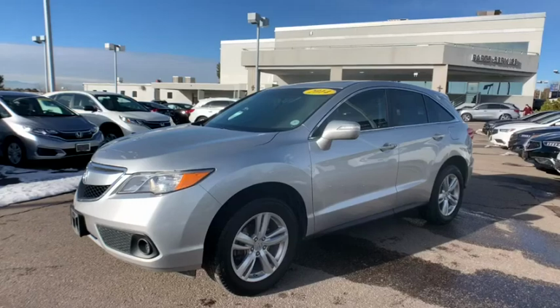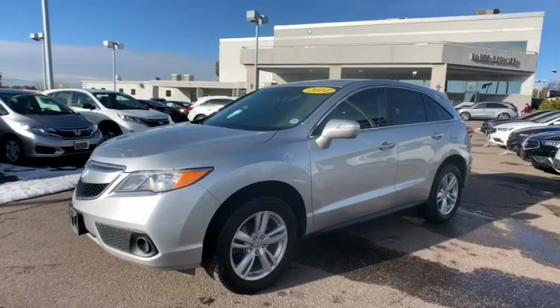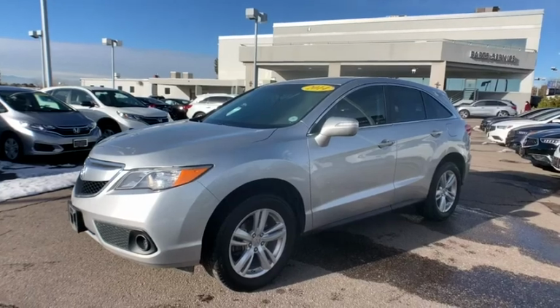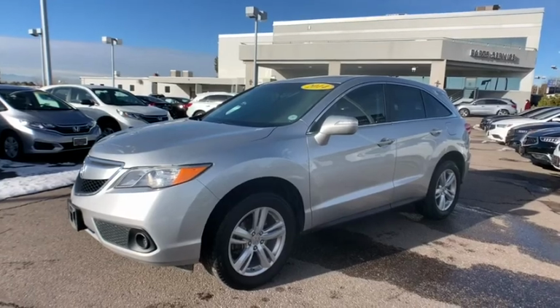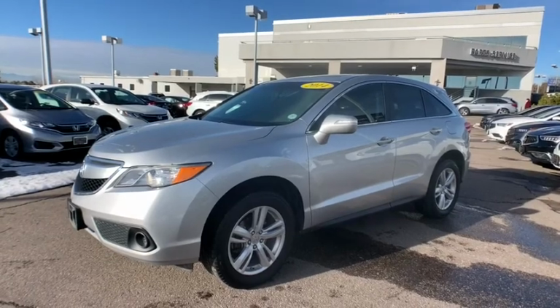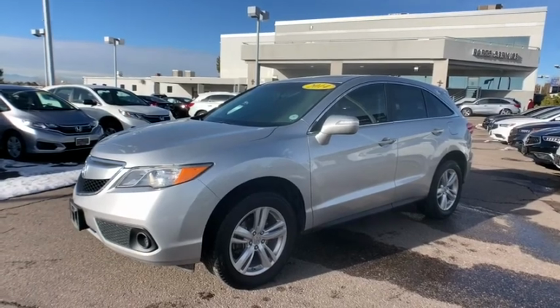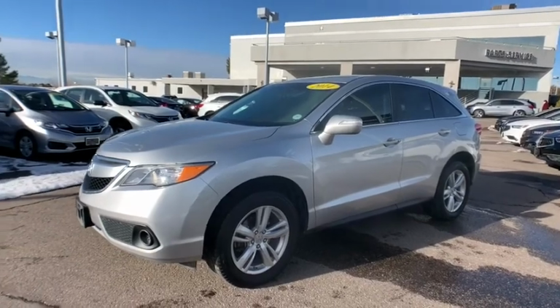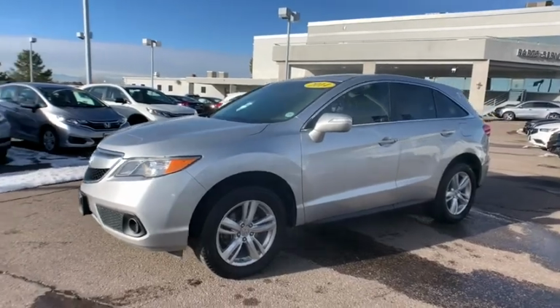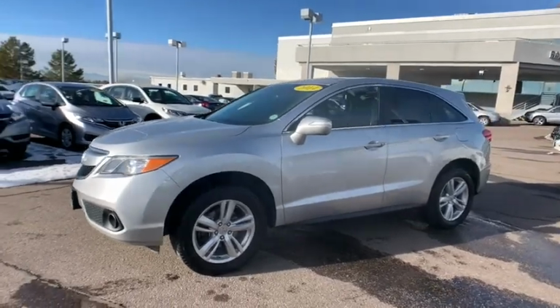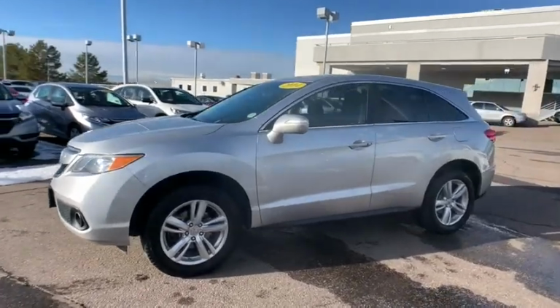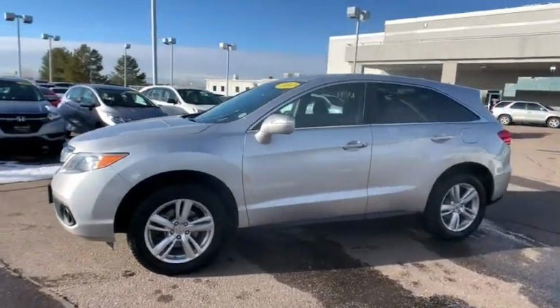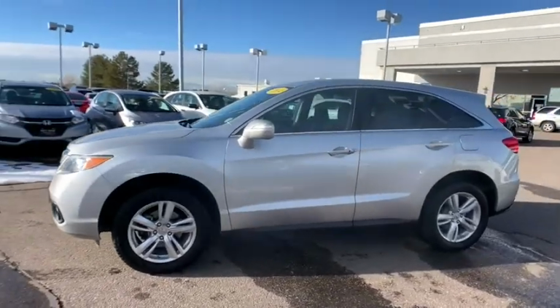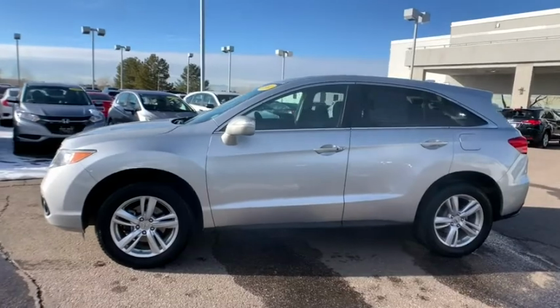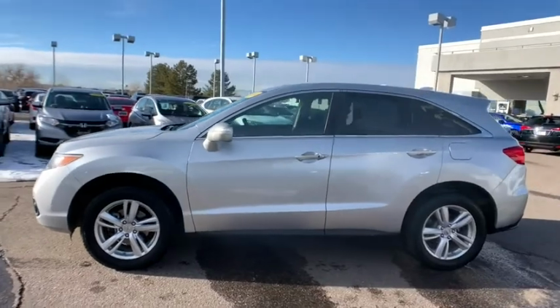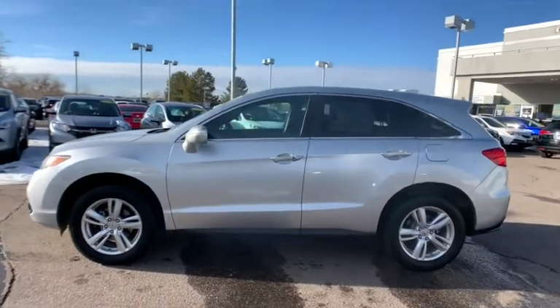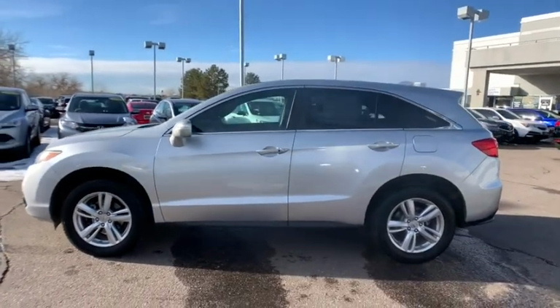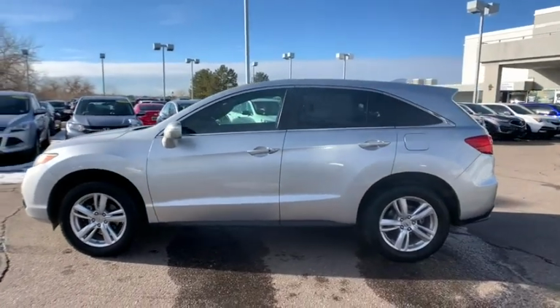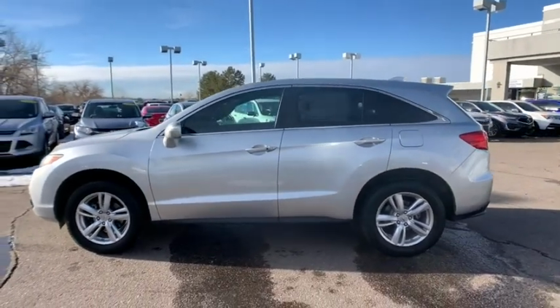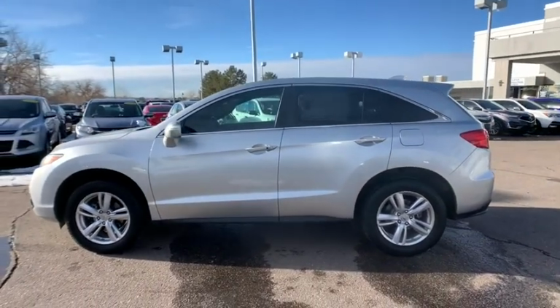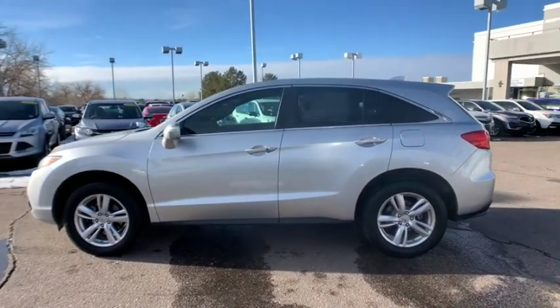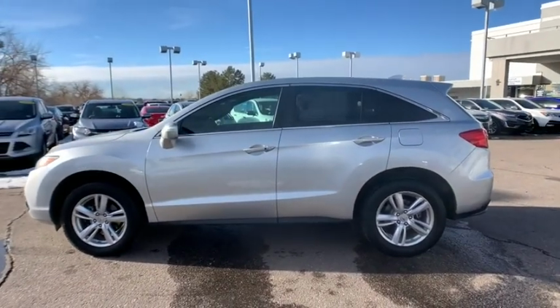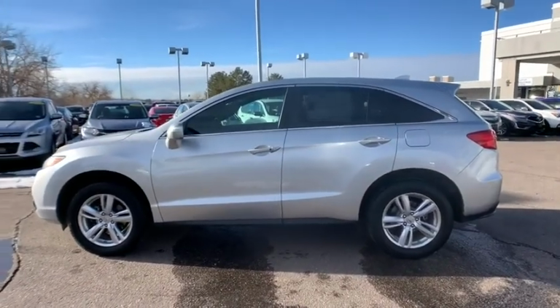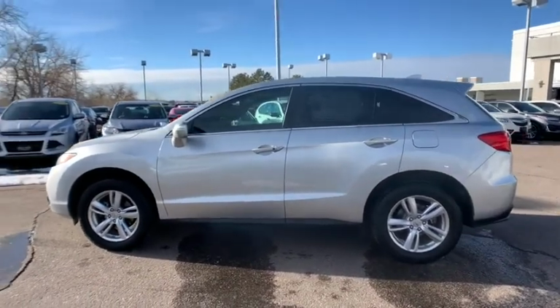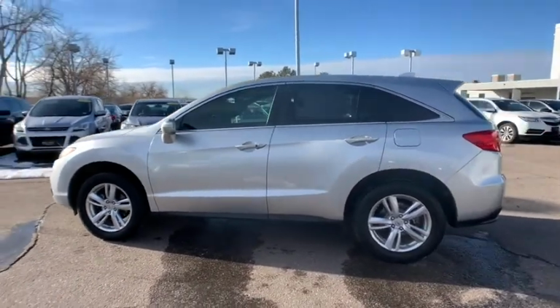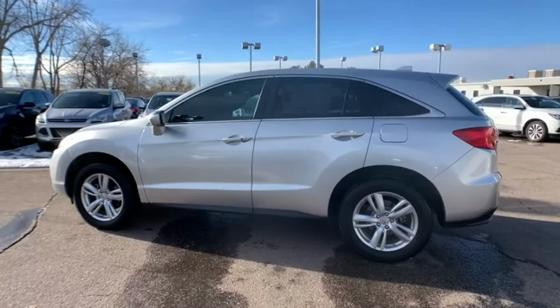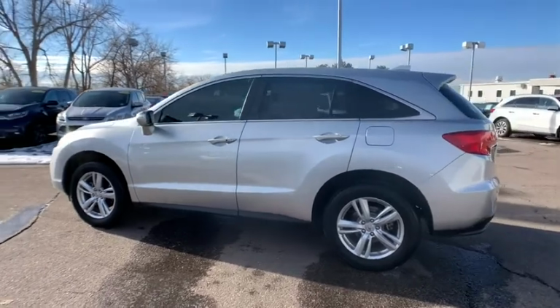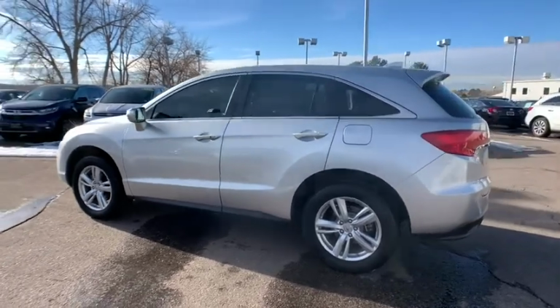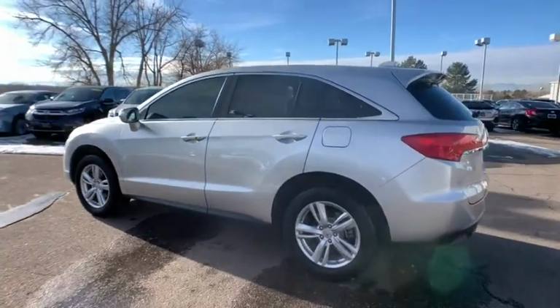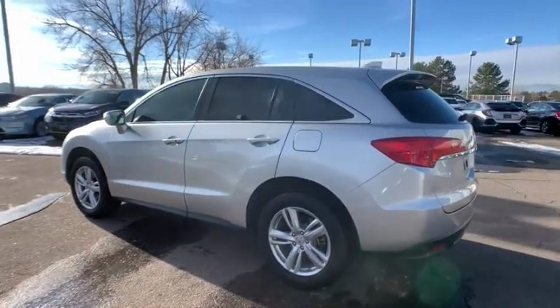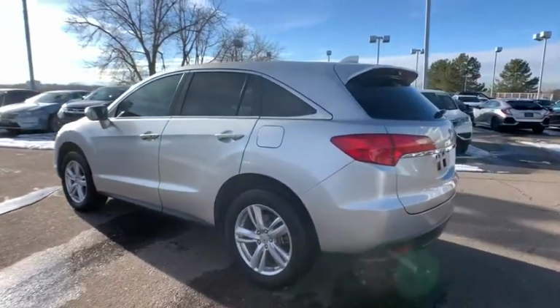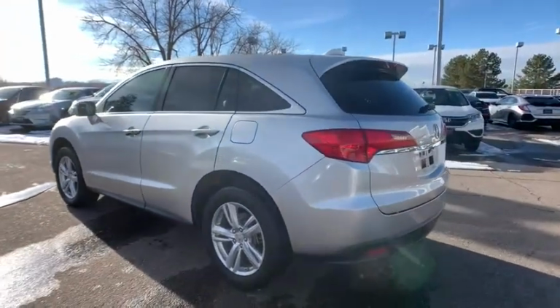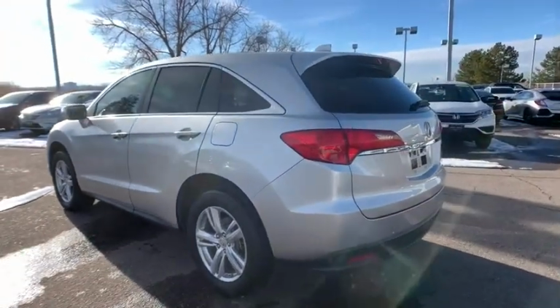Looking for the right vehicle? Check out the 2014 Acura RDX. Viewed as Acura's answer to BMW's sporty X3, the RDX offers a stylish interior, plenty of sport, and a nice amount of utility.